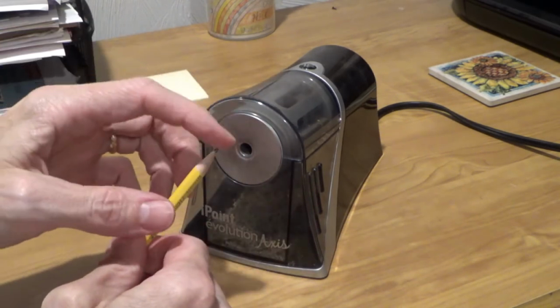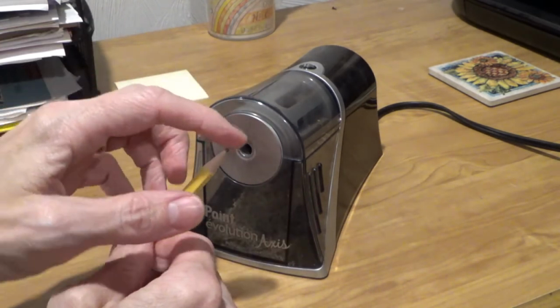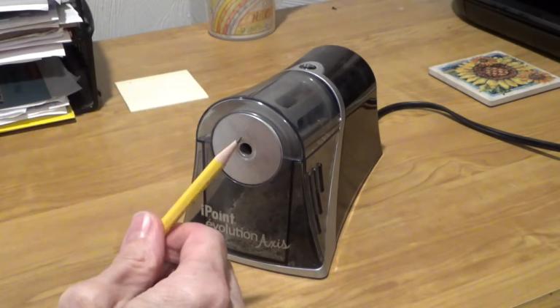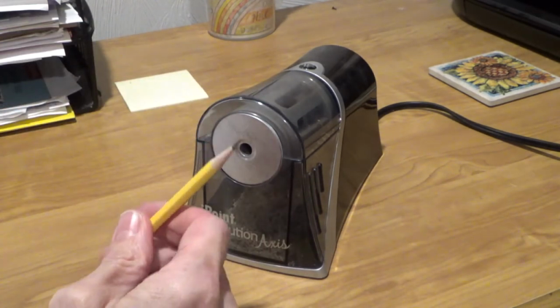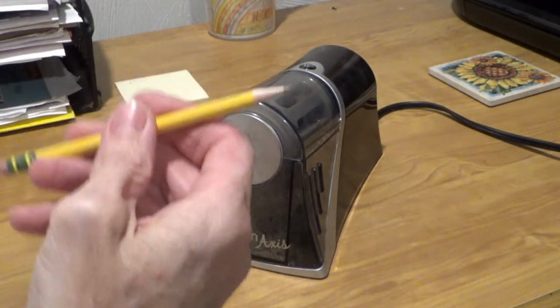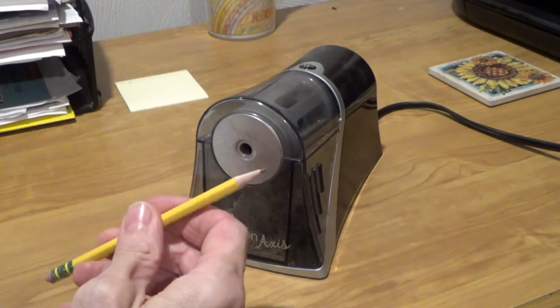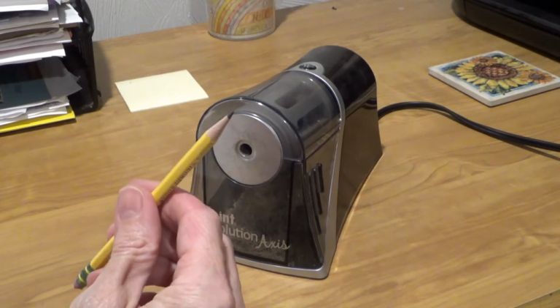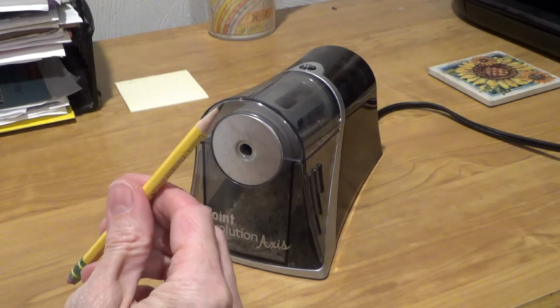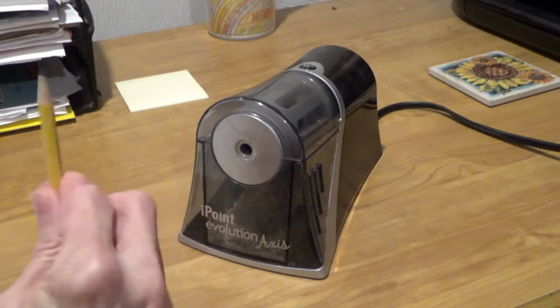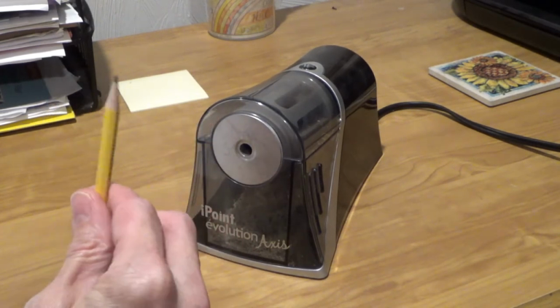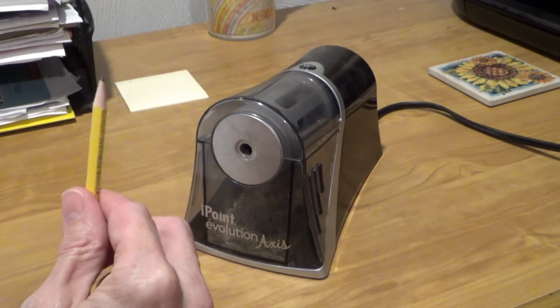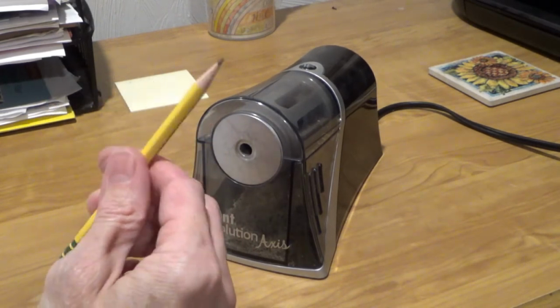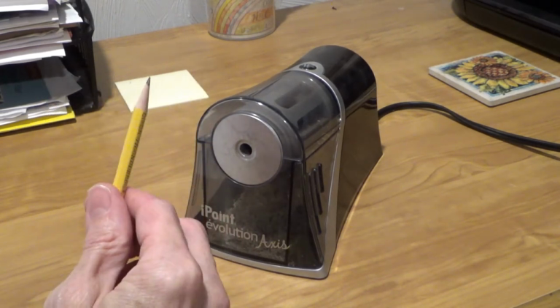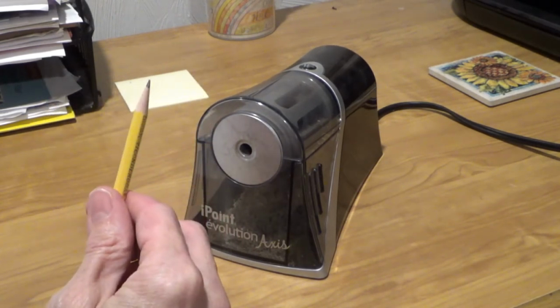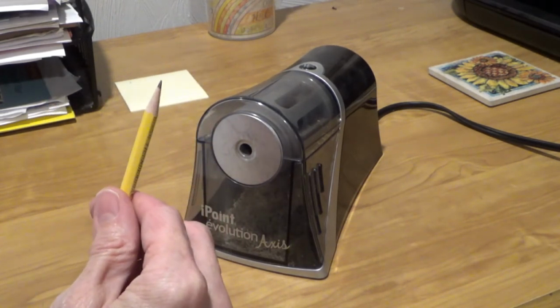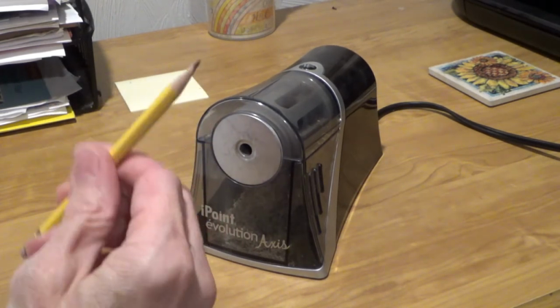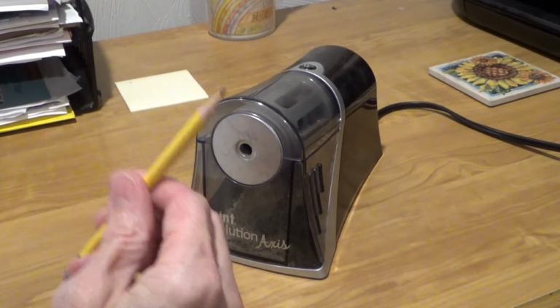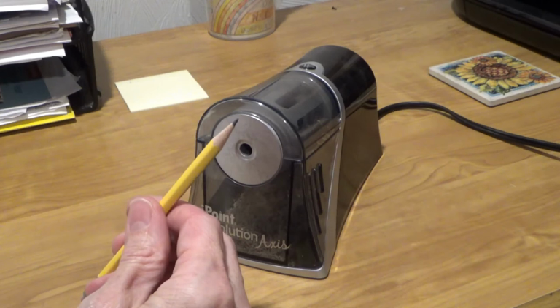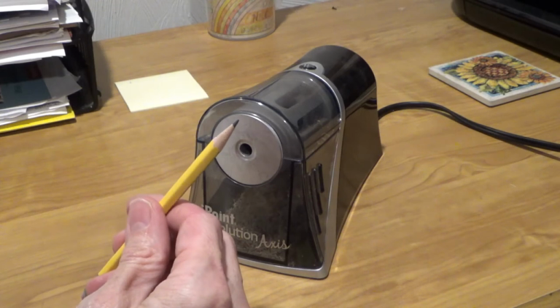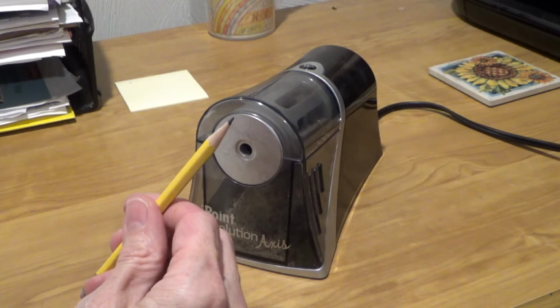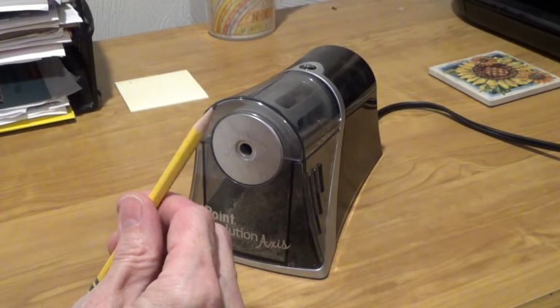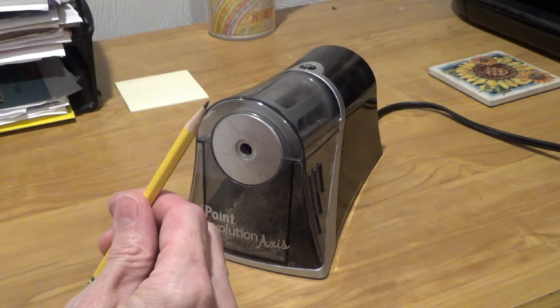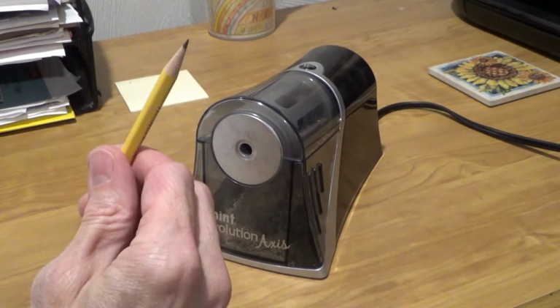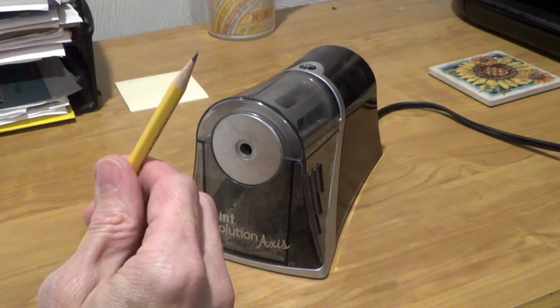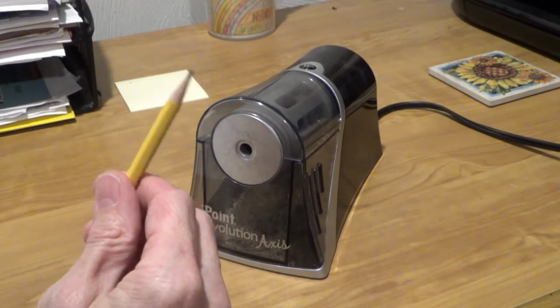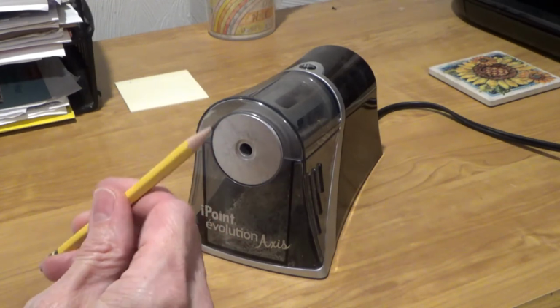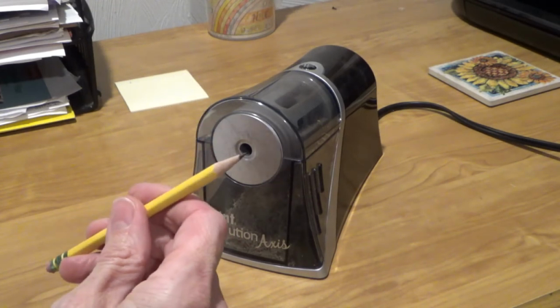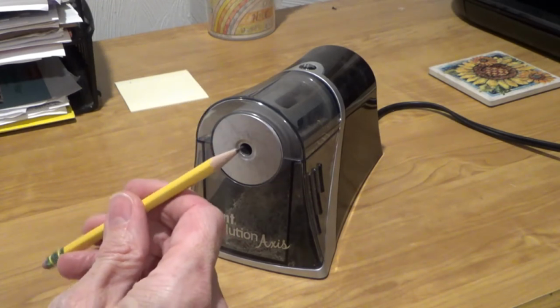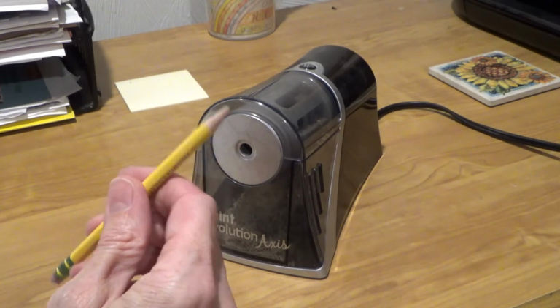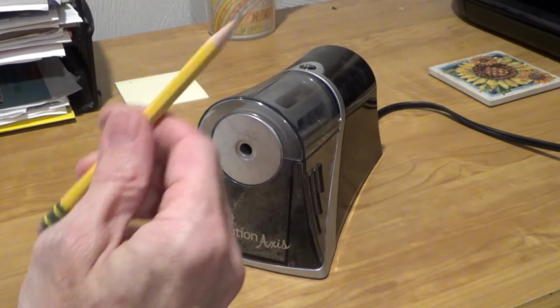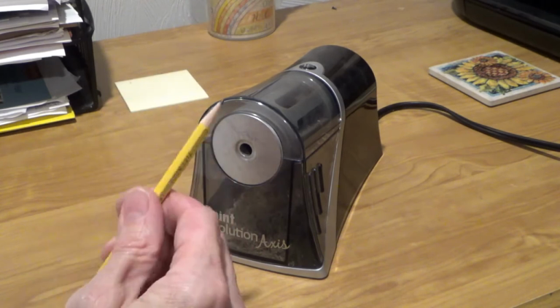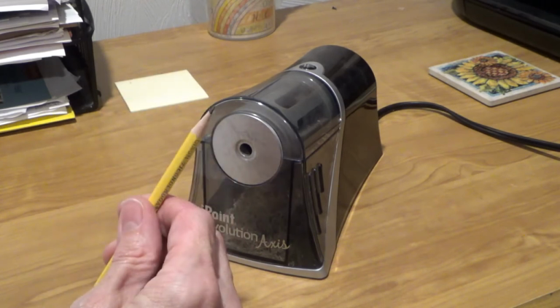There we go. Now, you just want to push it in long enough to sharpen it. Some sharpeners will stop automatically, but I like being the one who decides when I'm done. Plus, holding it in too long is only a good idea if you're a kid and you're looking to annoy your teacher.